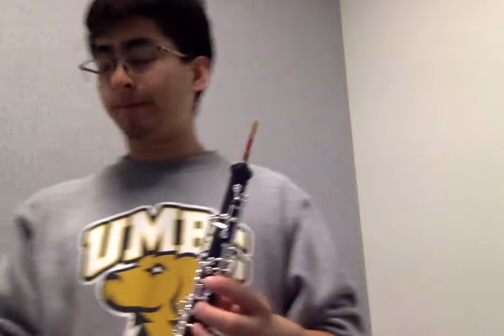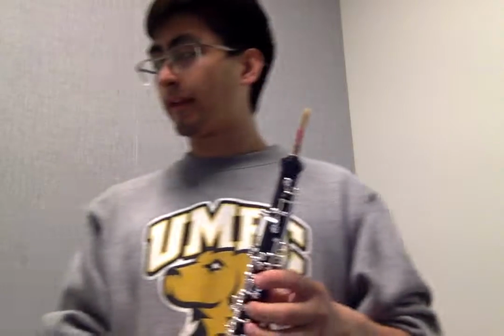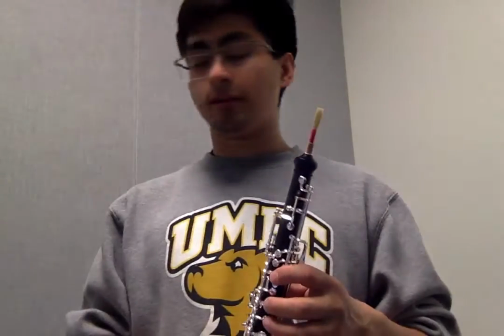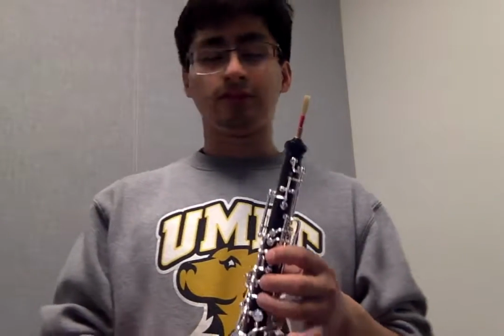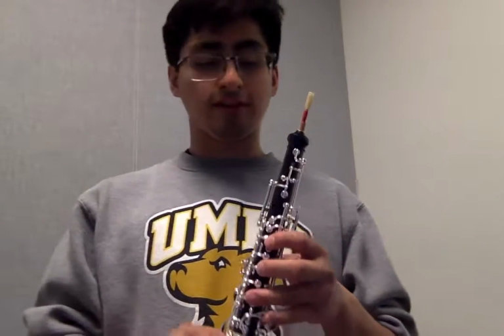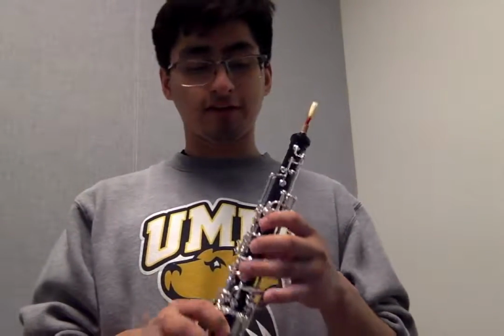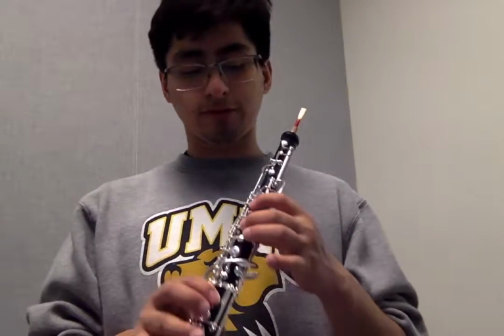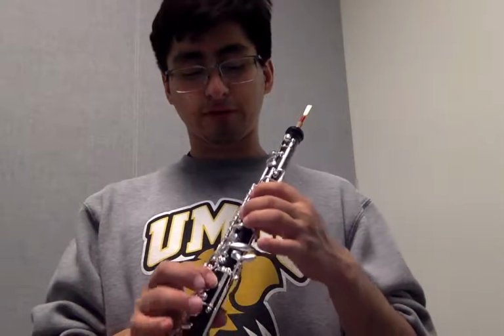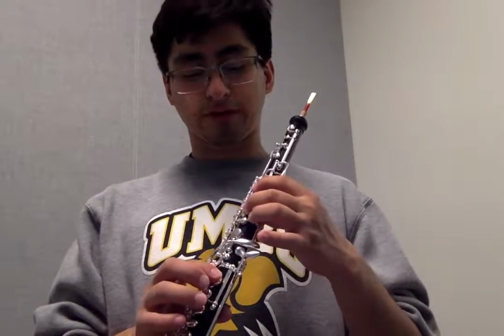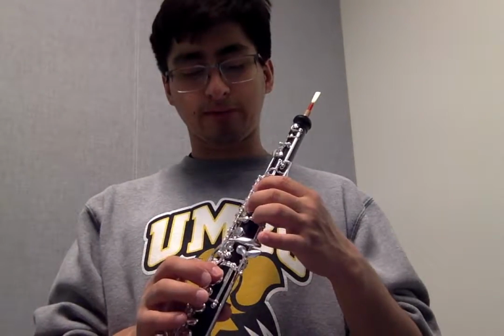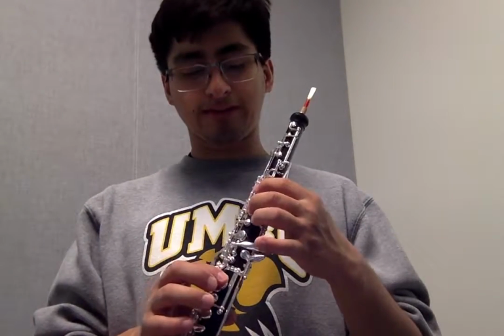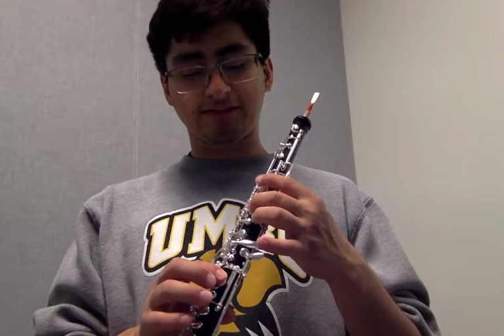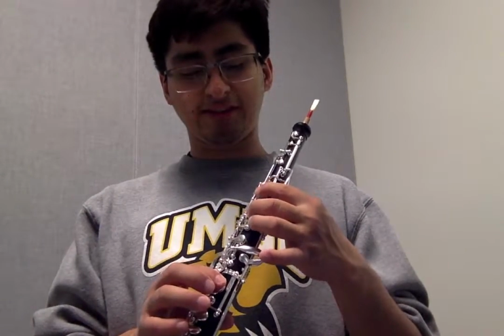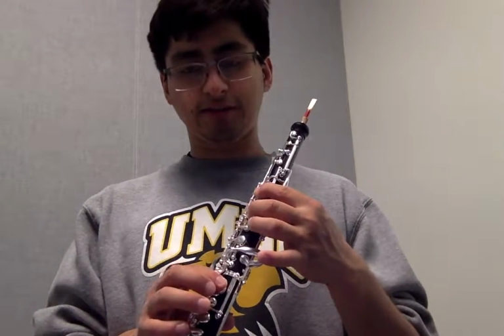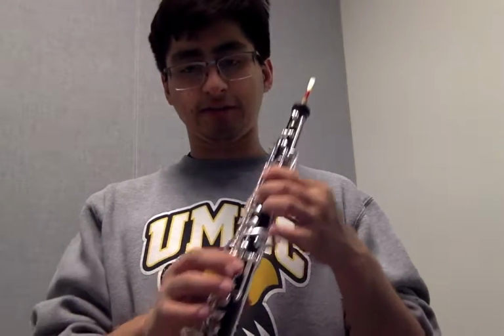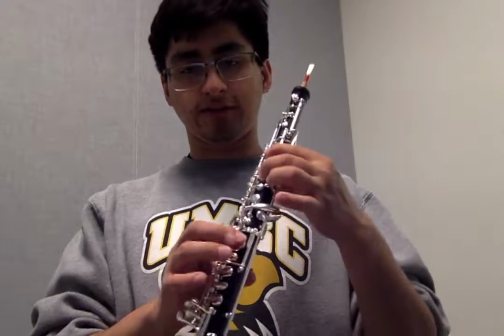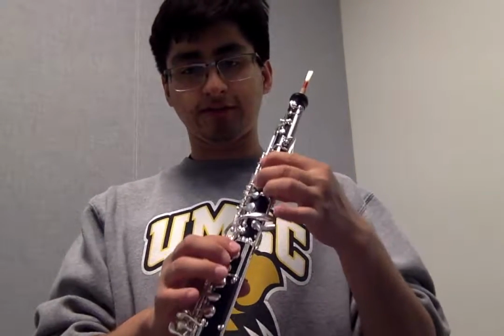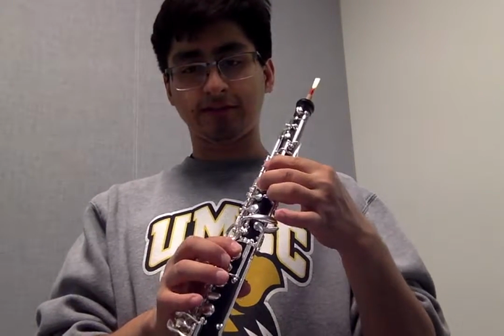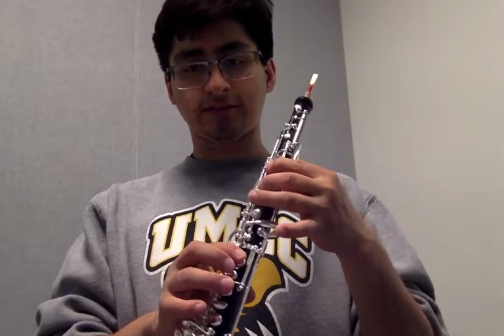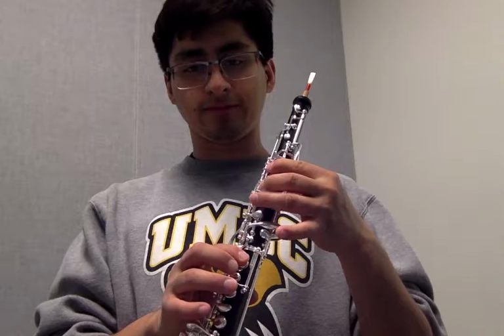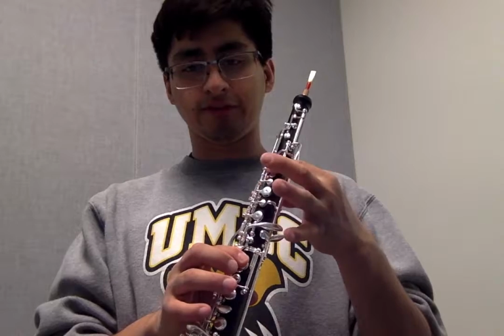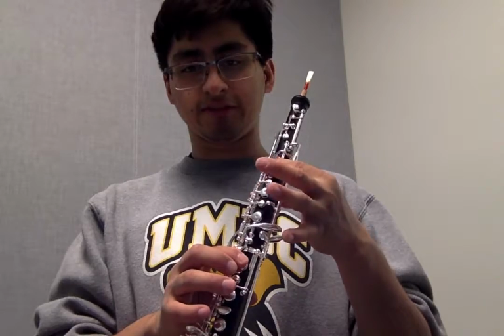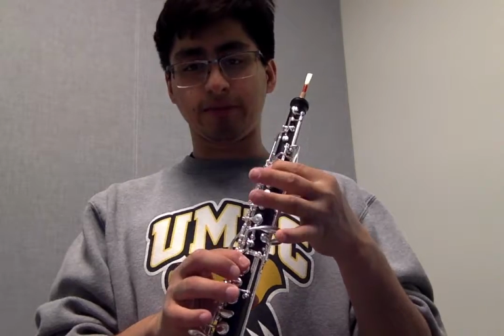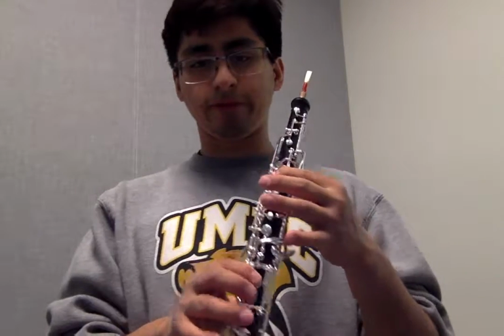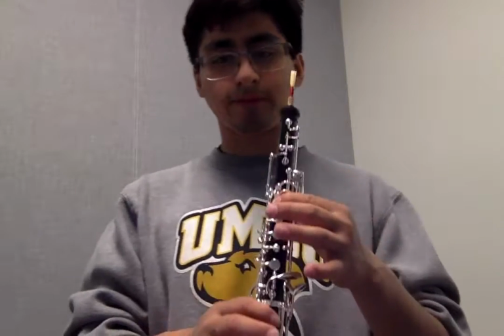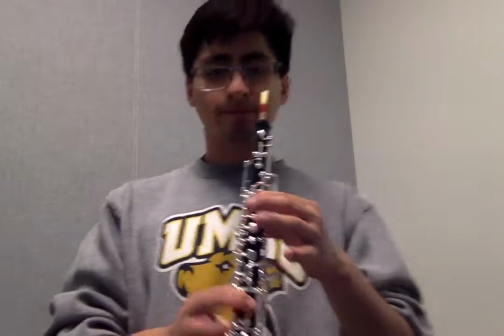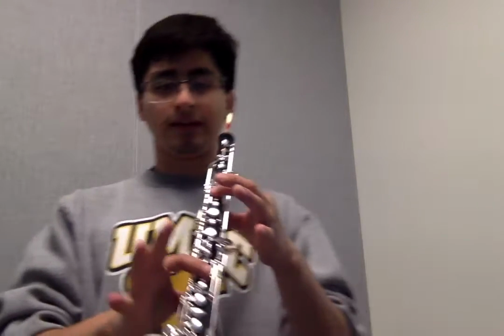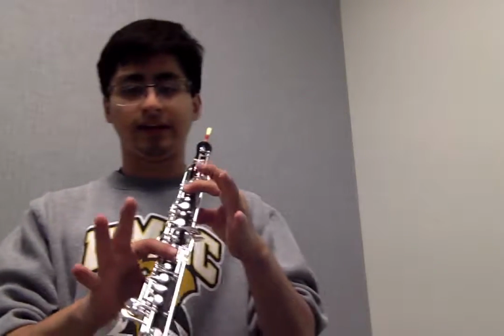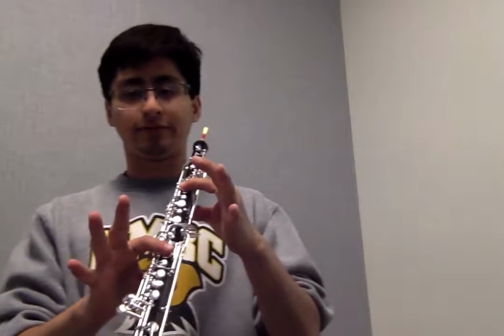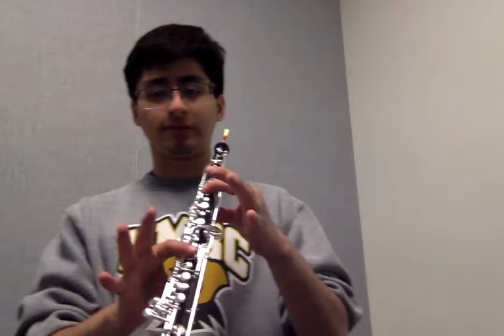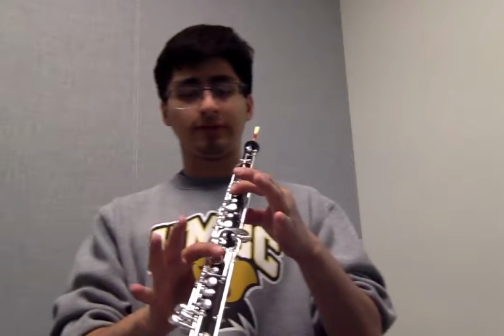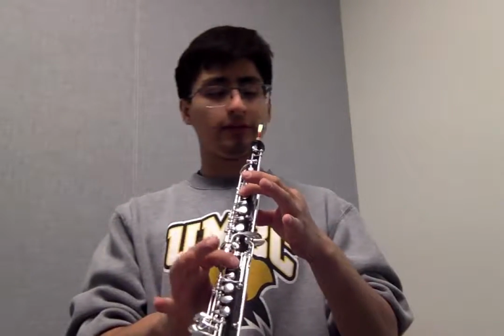The next note we're going to play is C, which is just lifting your middle finger and keeping the first finger down right there.